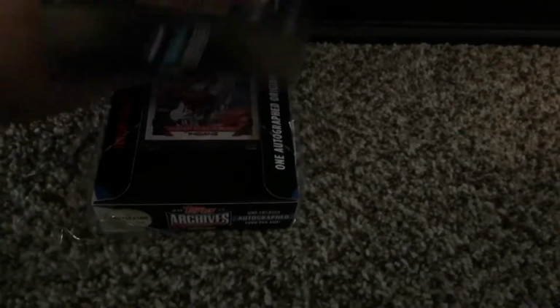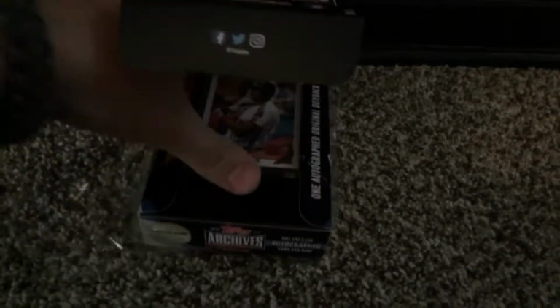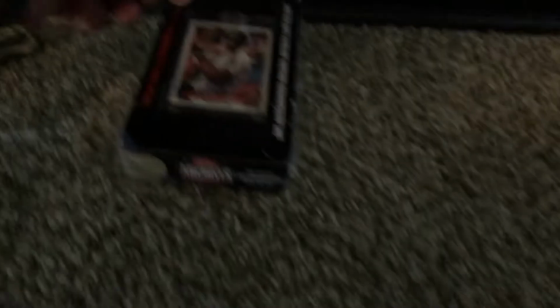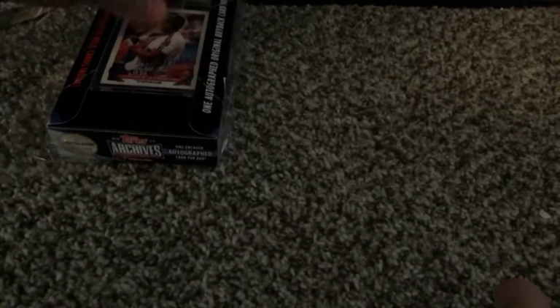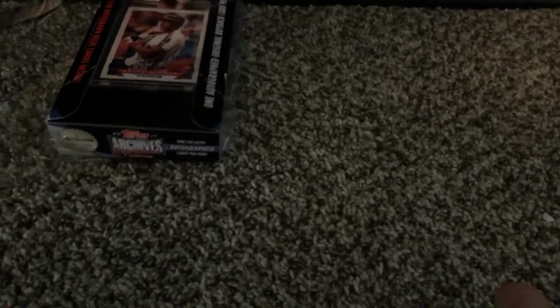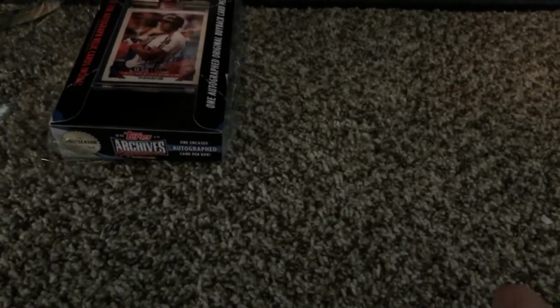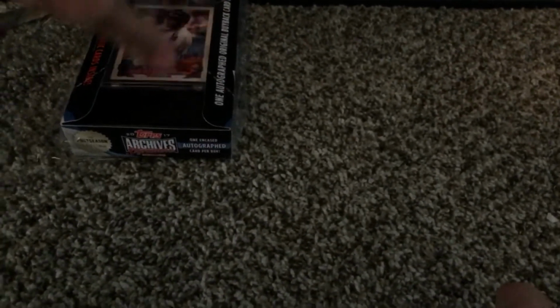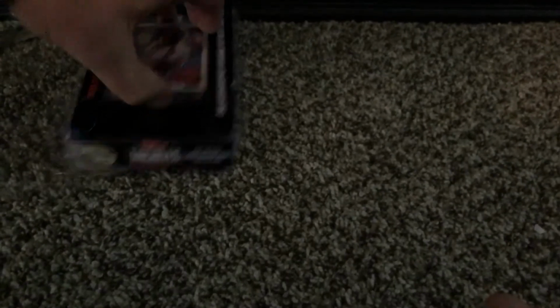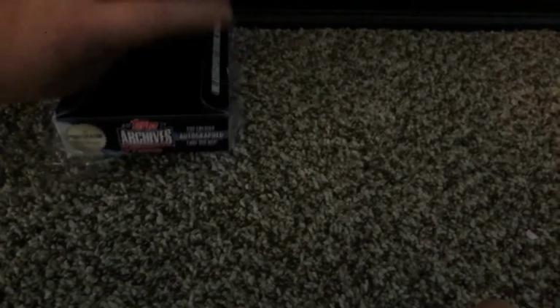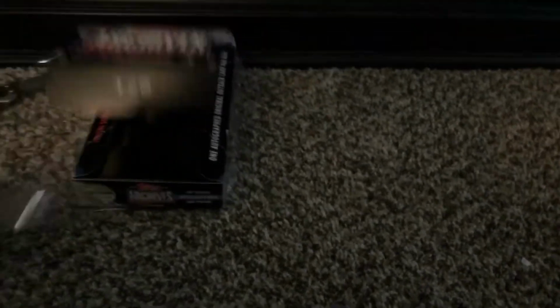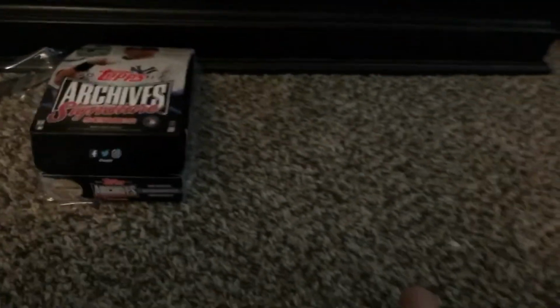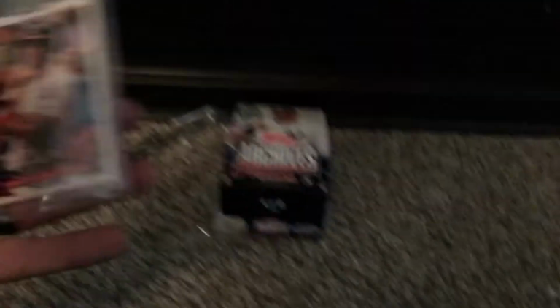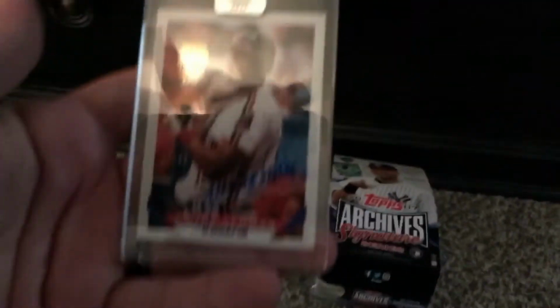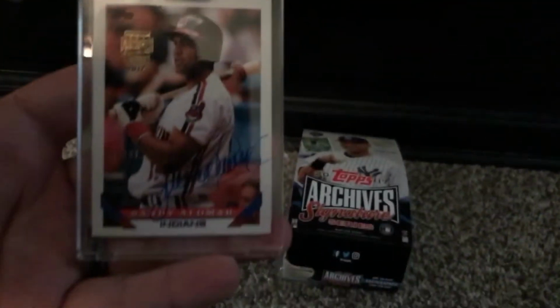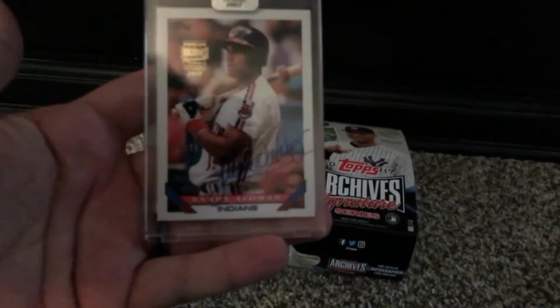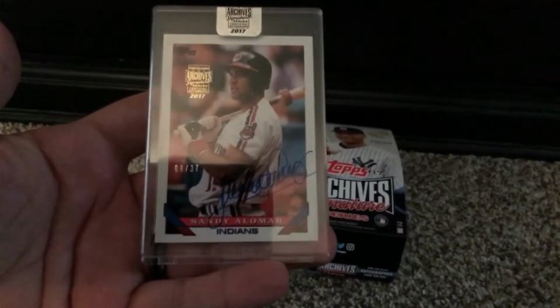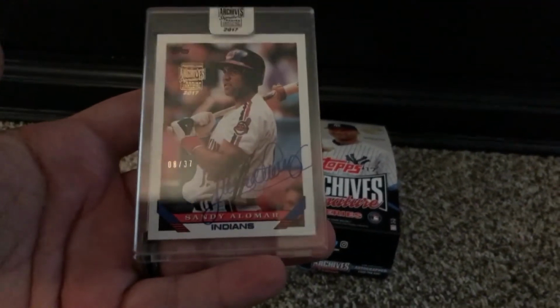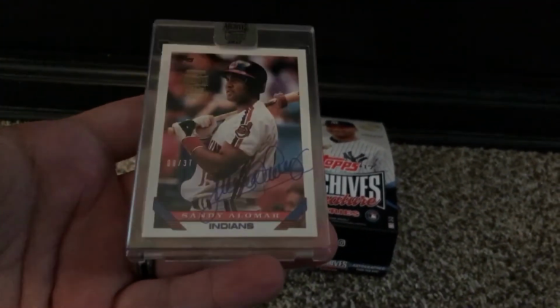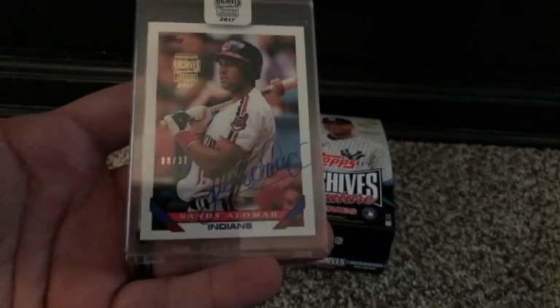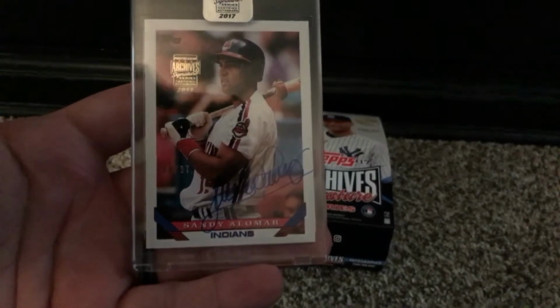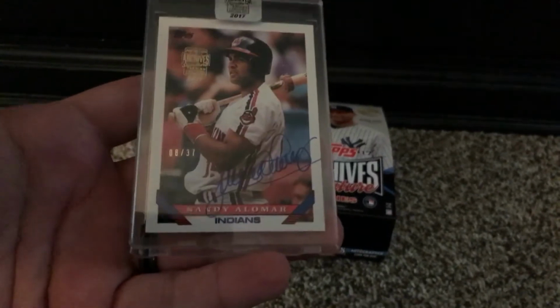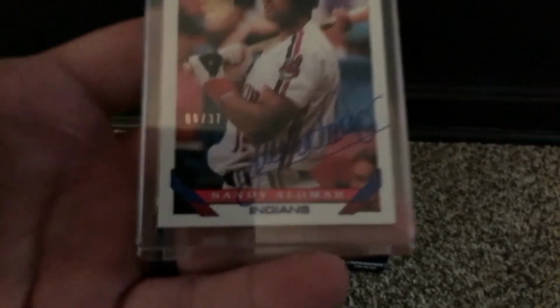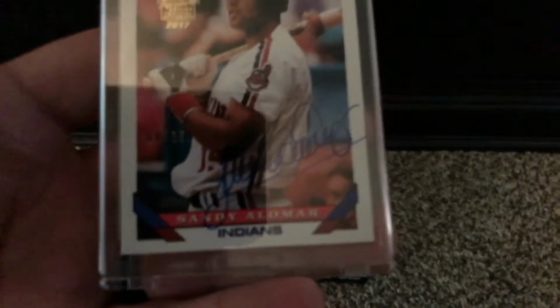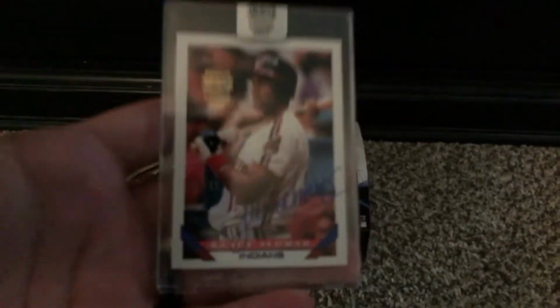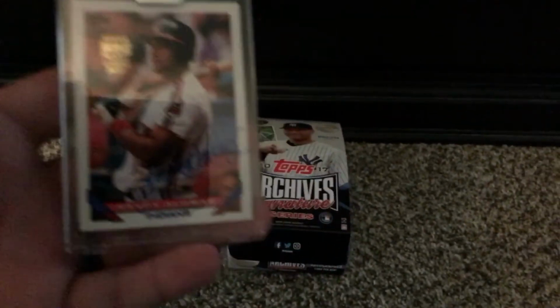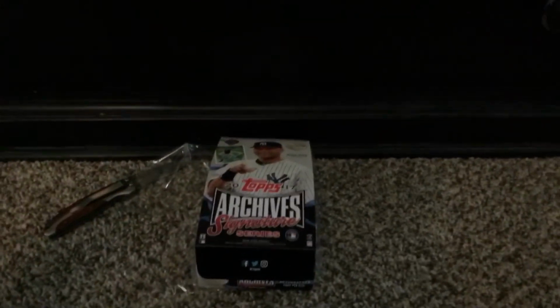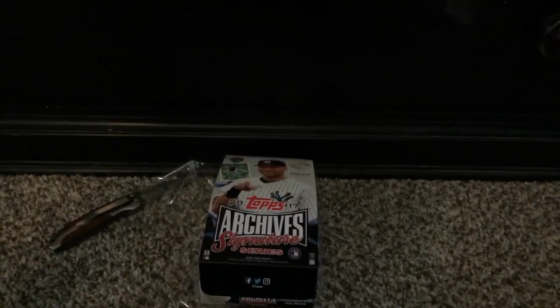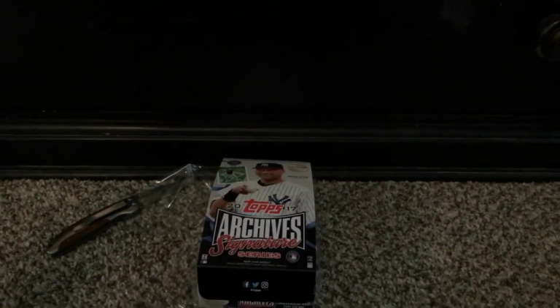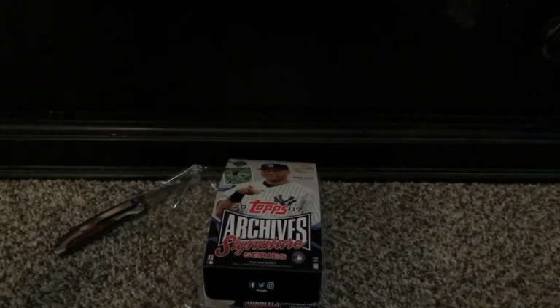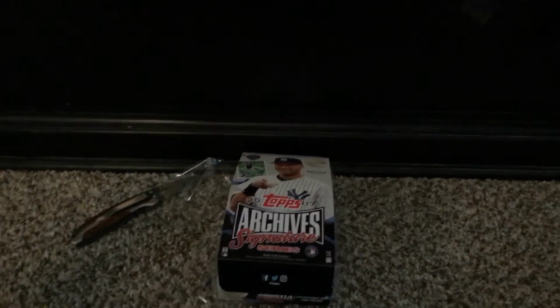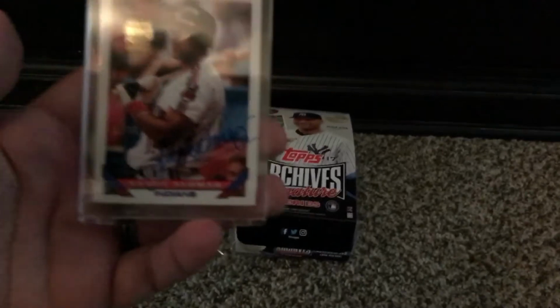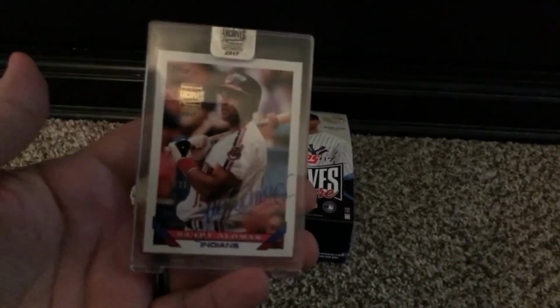And it is Sandy Alomar. Sandy Alomar — this is 8 out of 37.